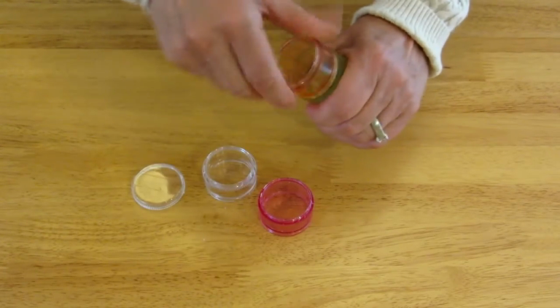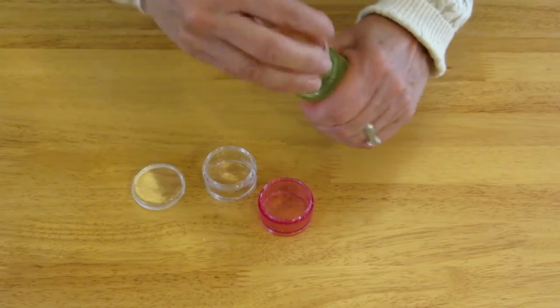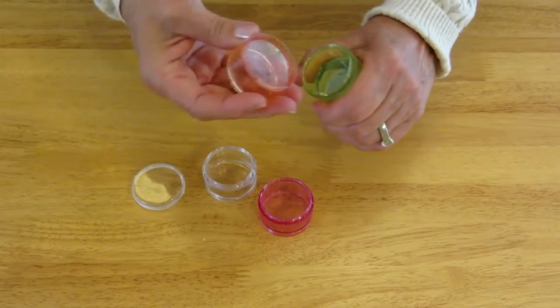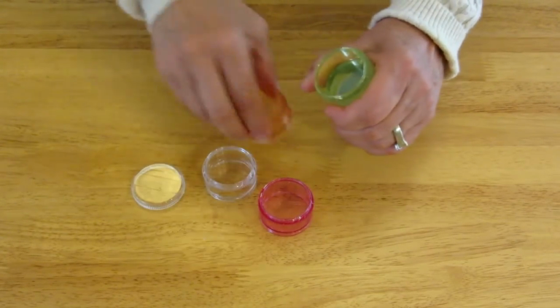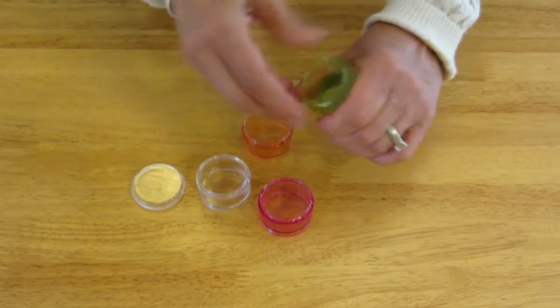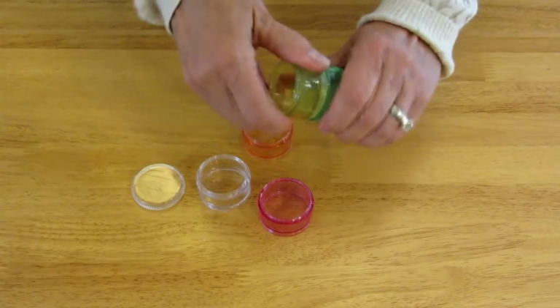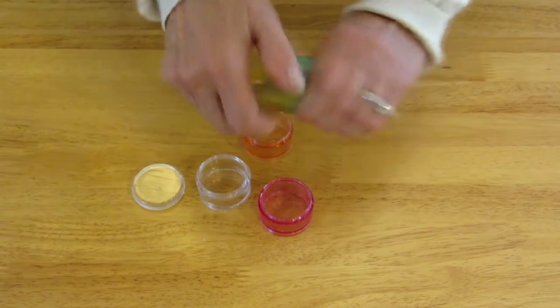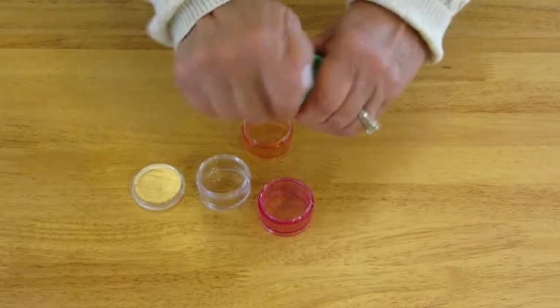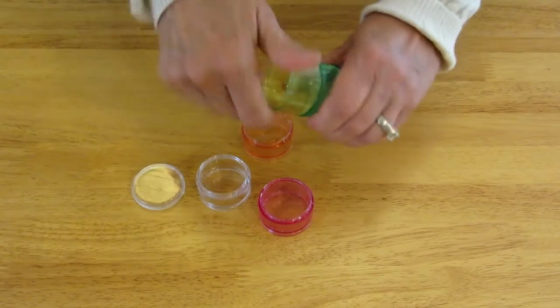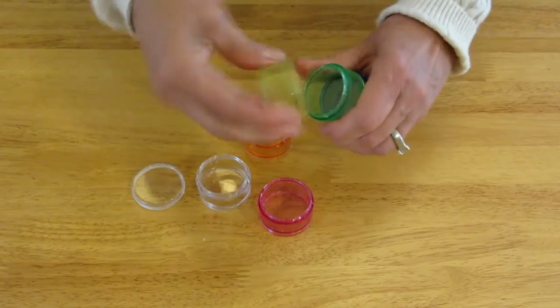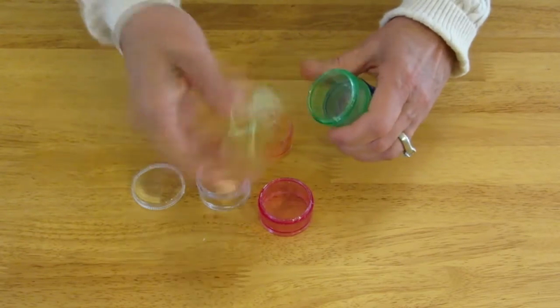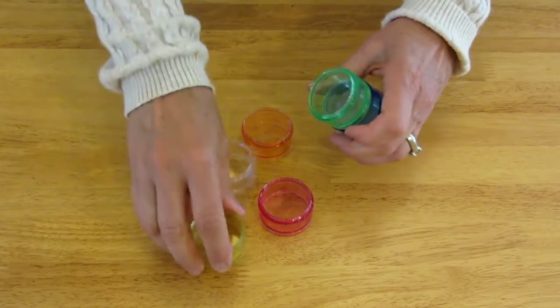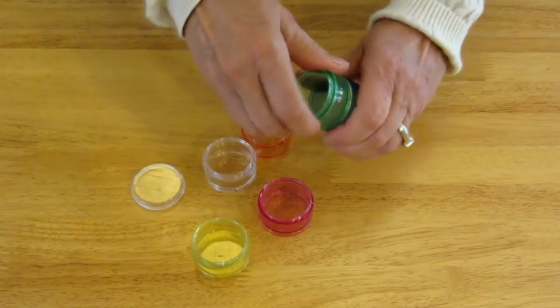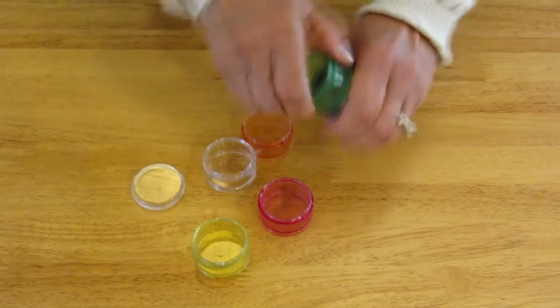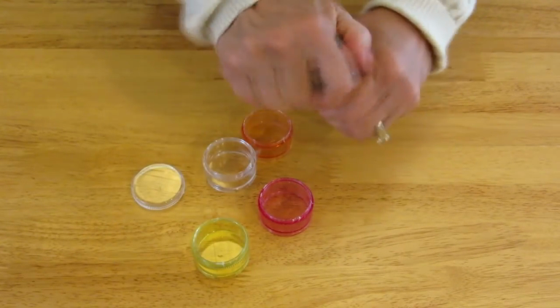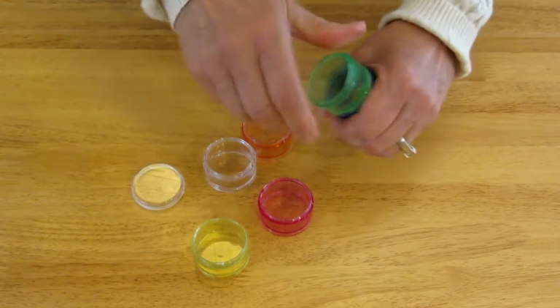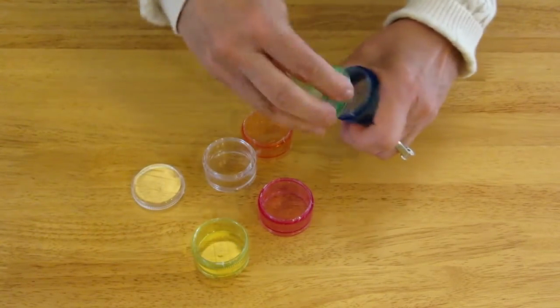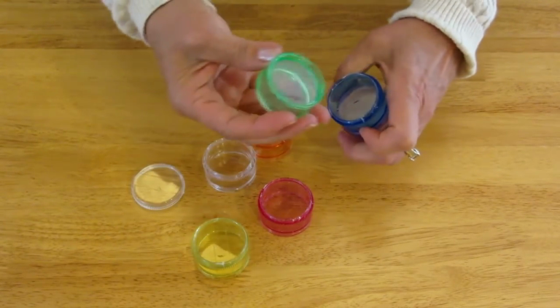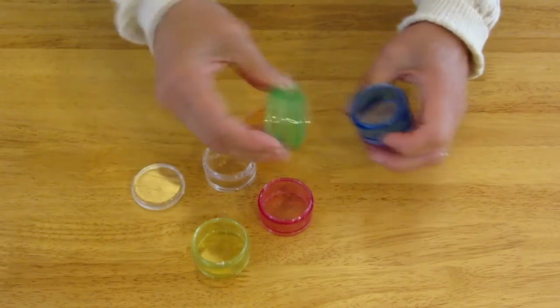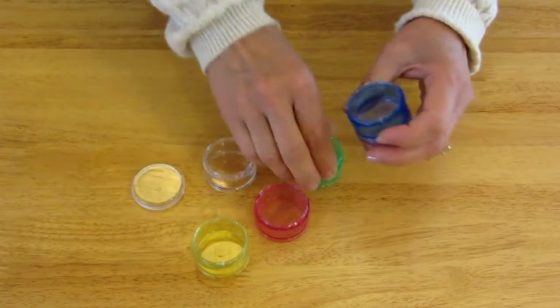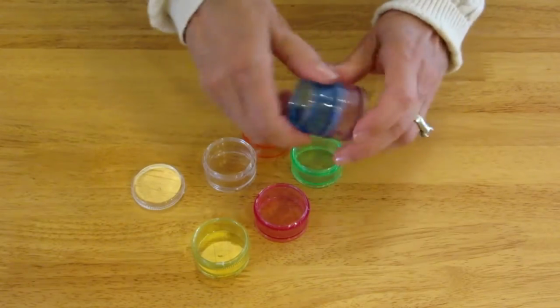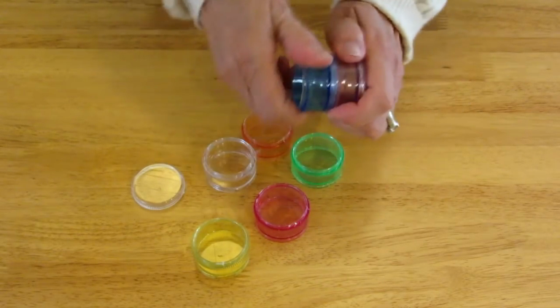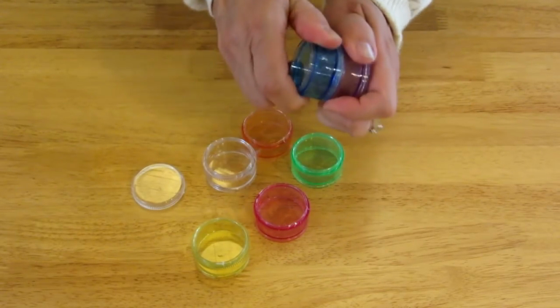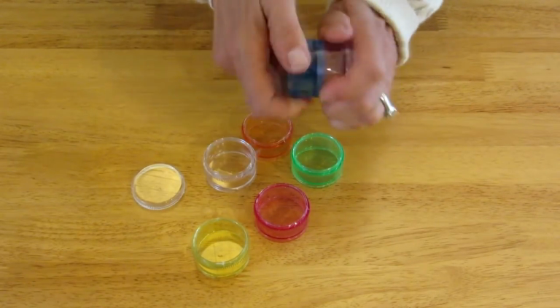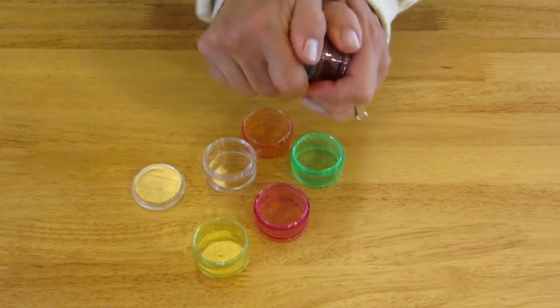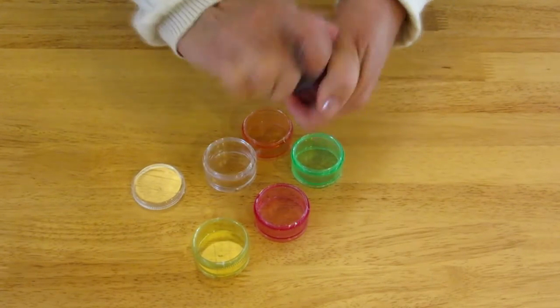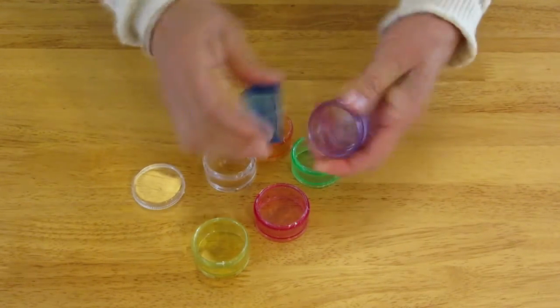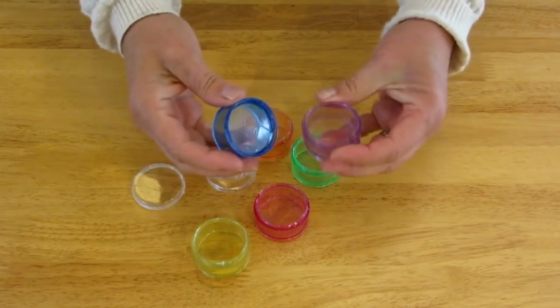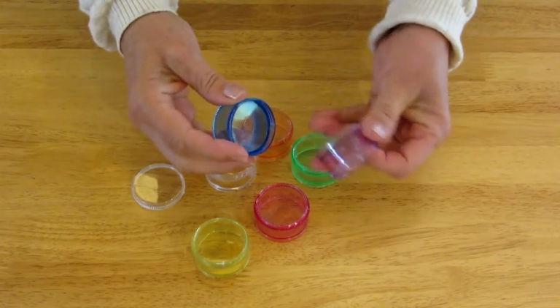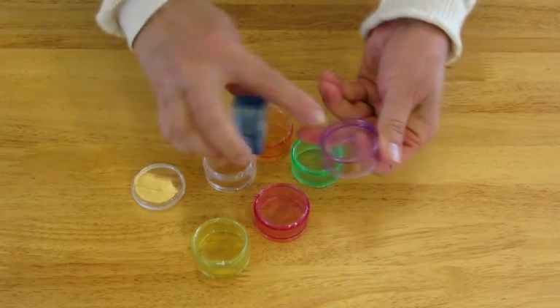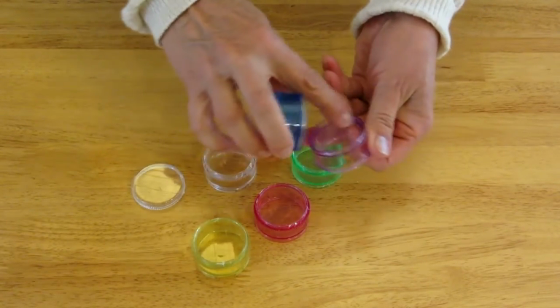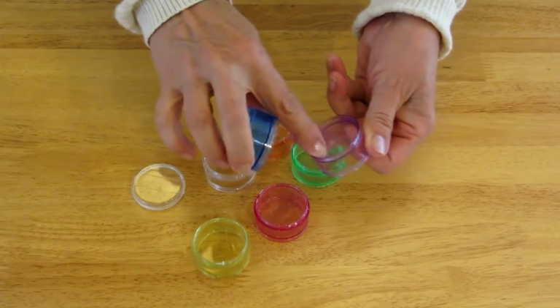Each one has a bottom that can be screwed in any order. No matter which color or order you want to put them in, as long as you put the clear cap on the top, they're going to be safely packed away with your food supply for your camp out.